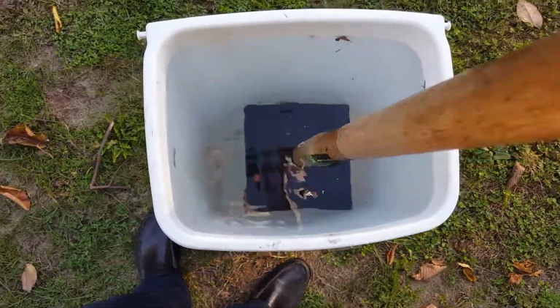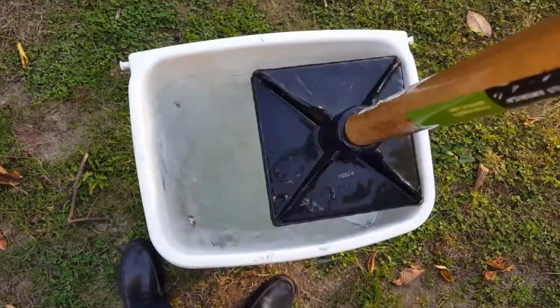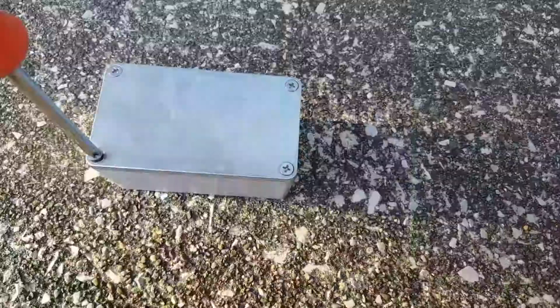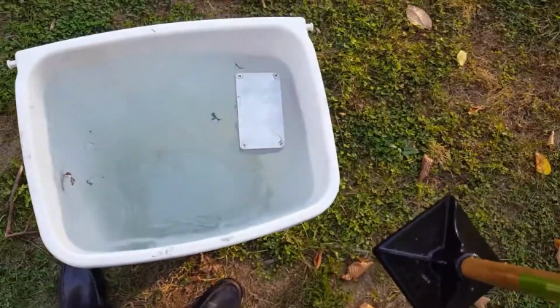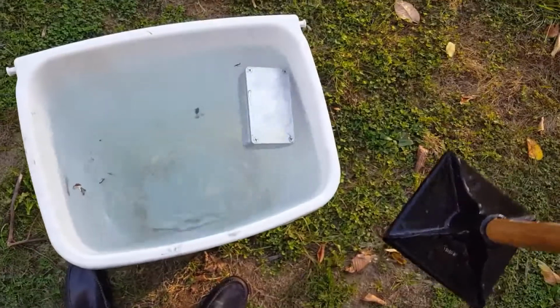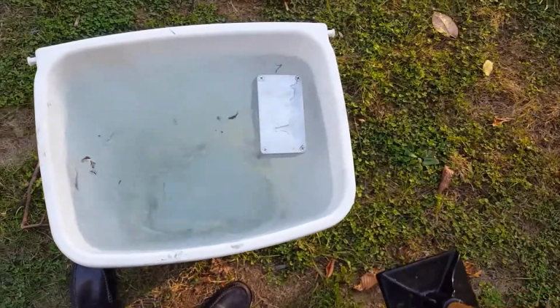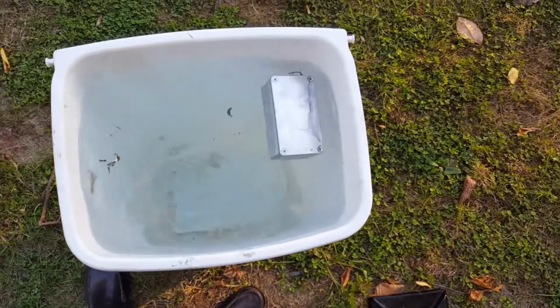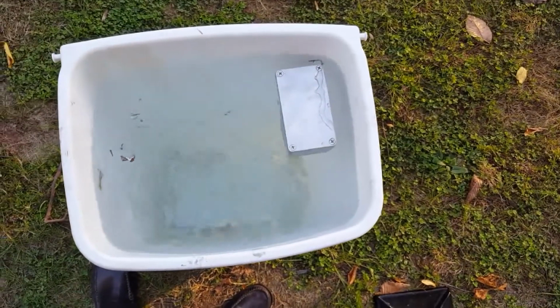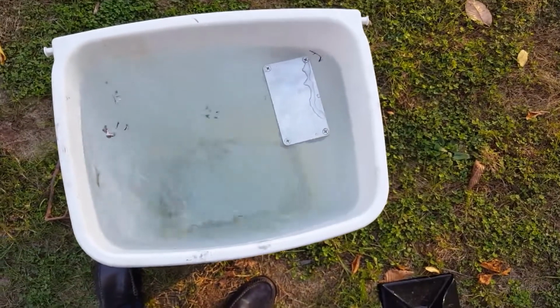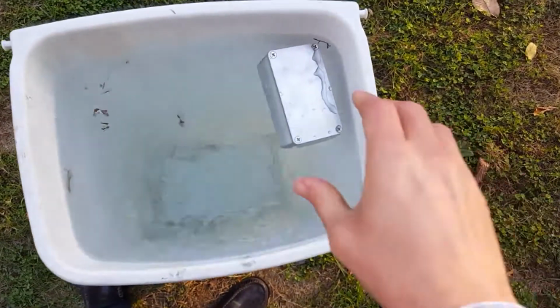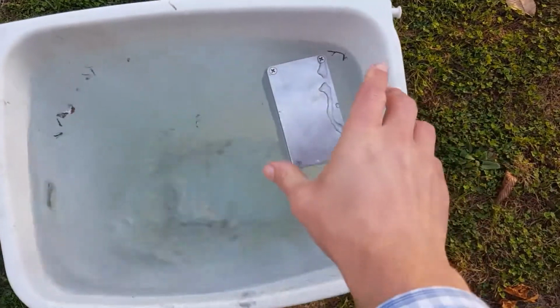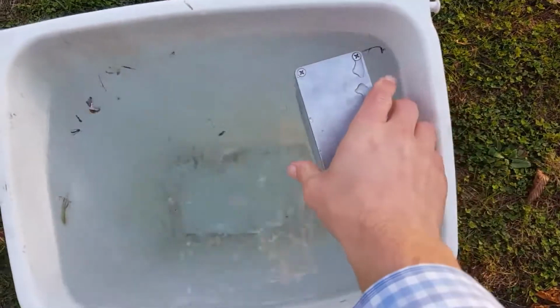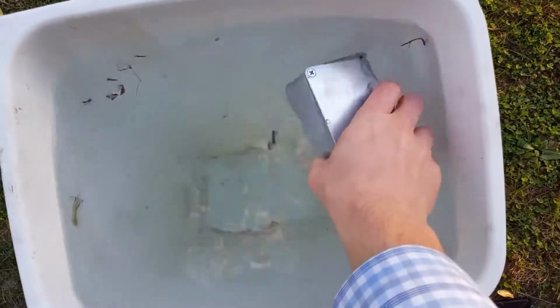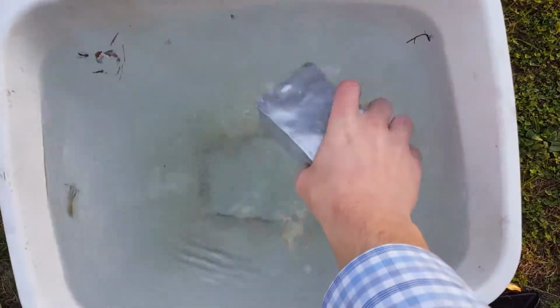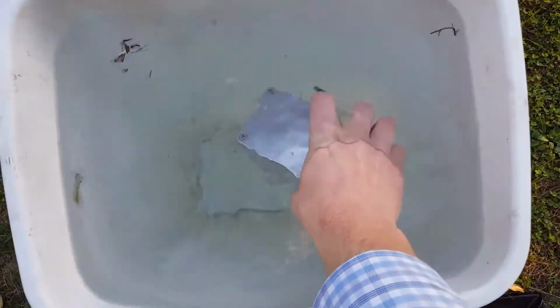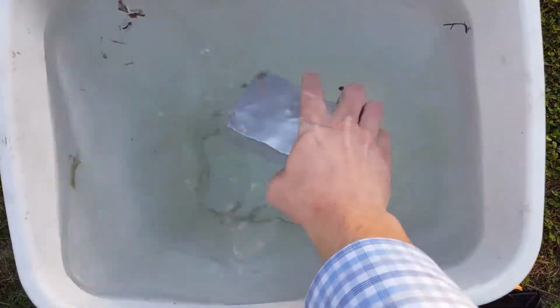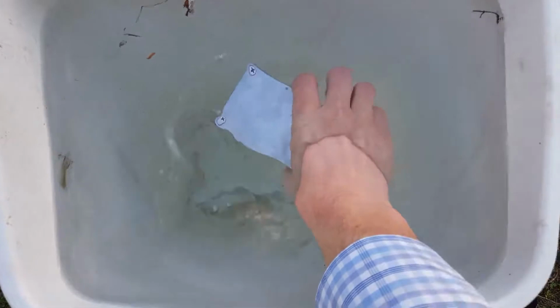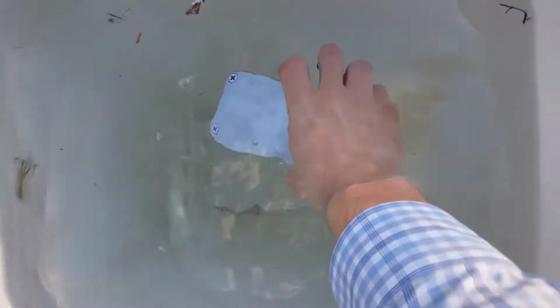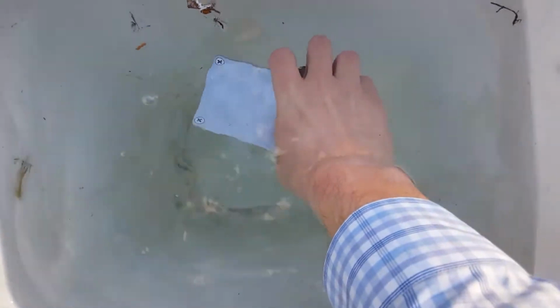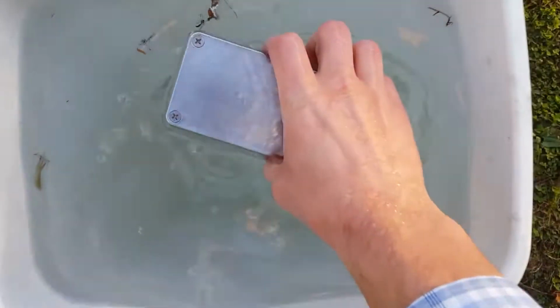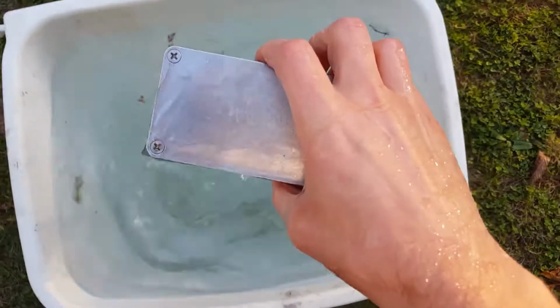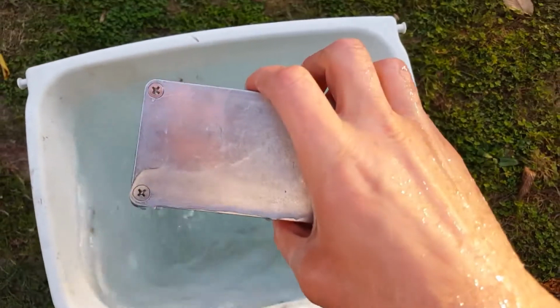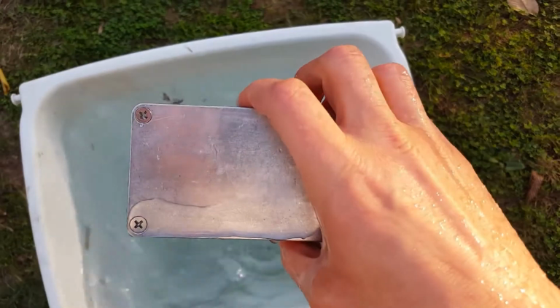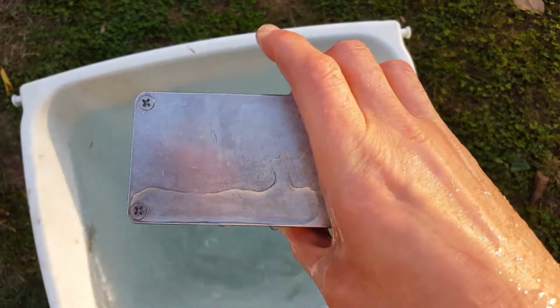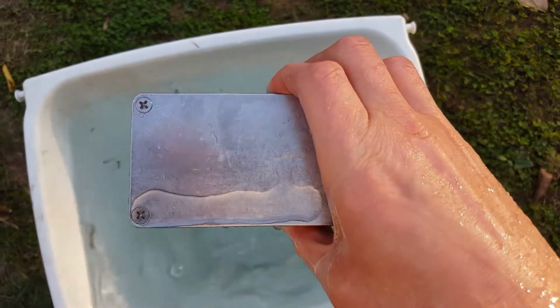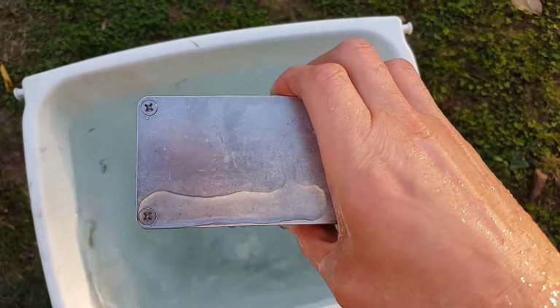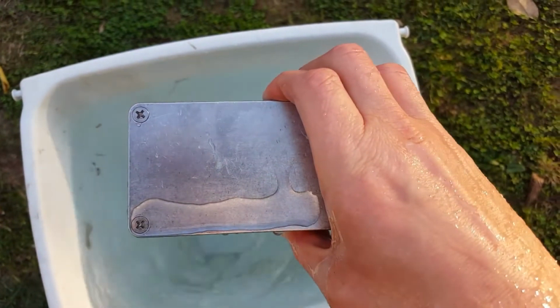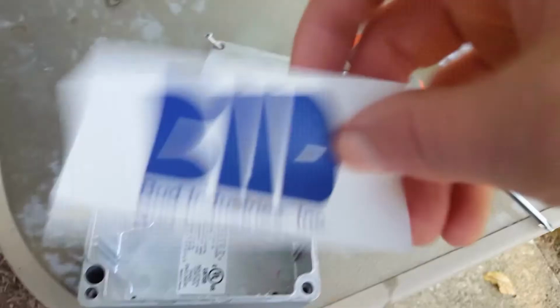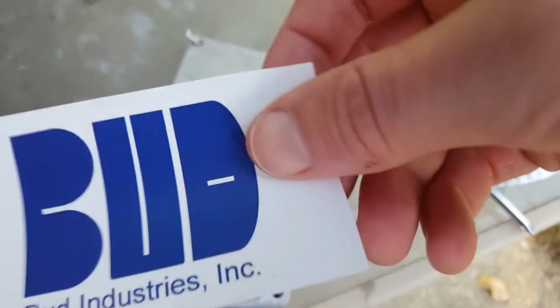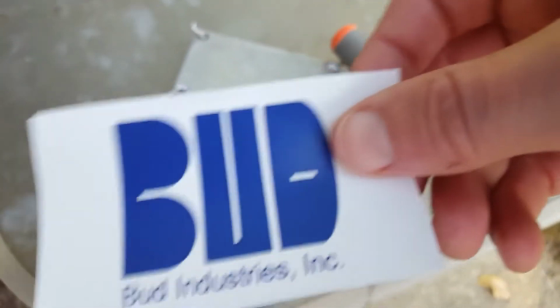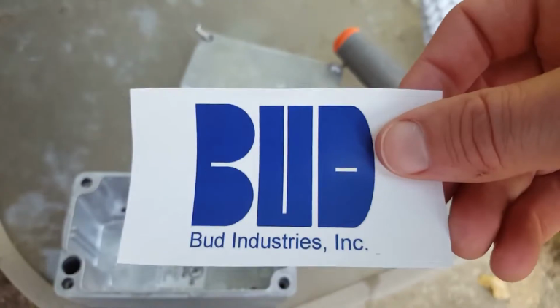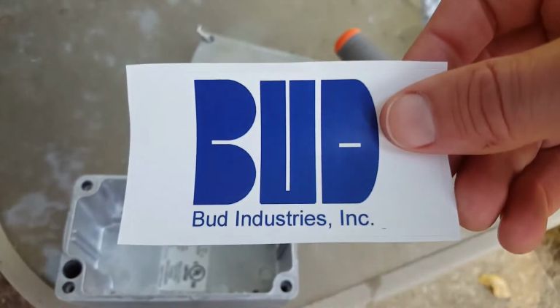We remove the box from the water, open the lid, and as you'll see, the card as well as the inside of the box have remained completely dry.